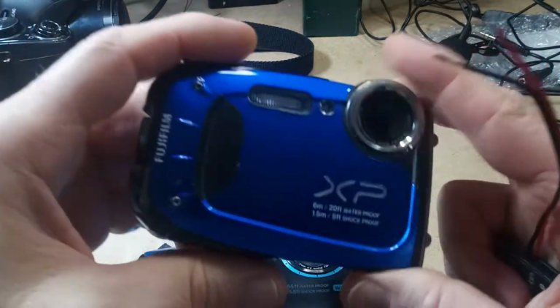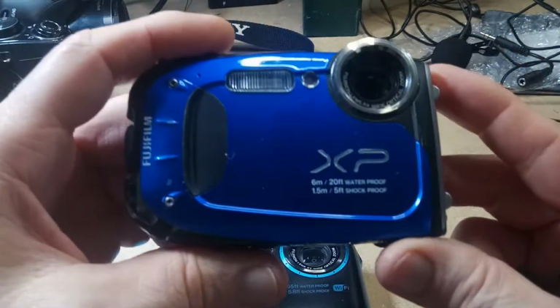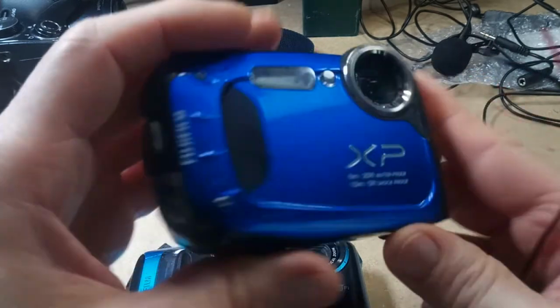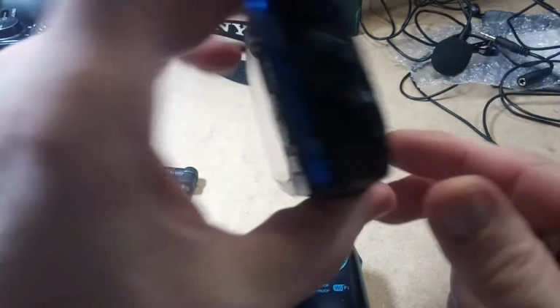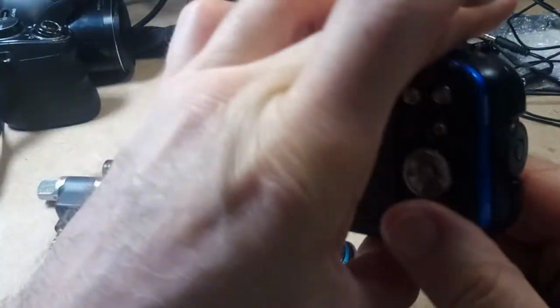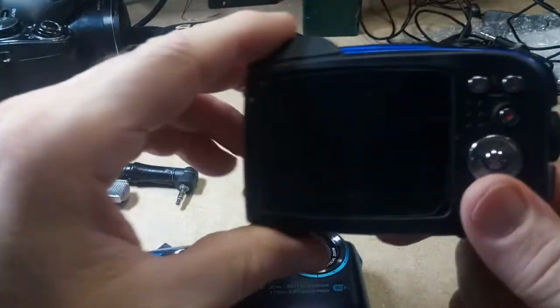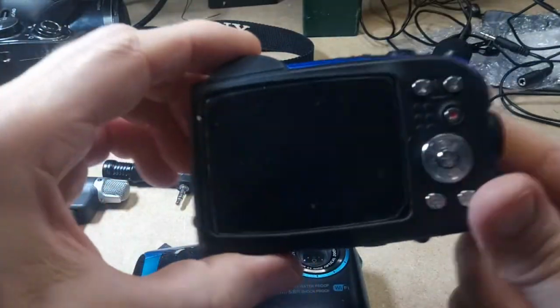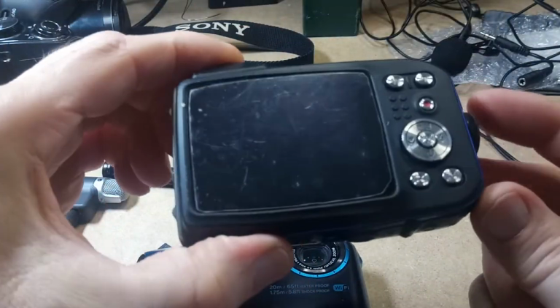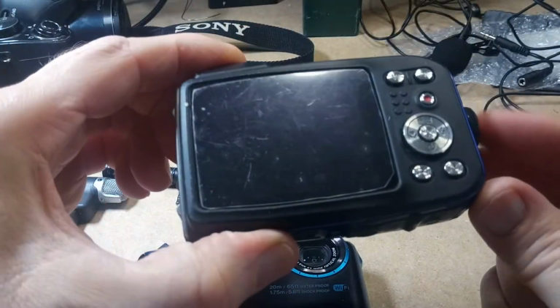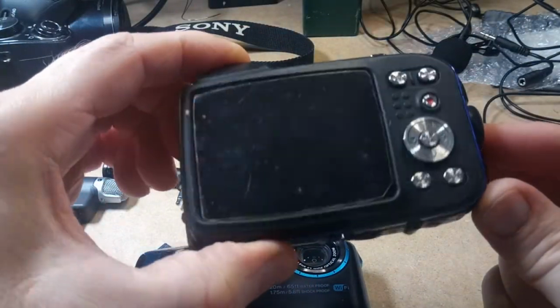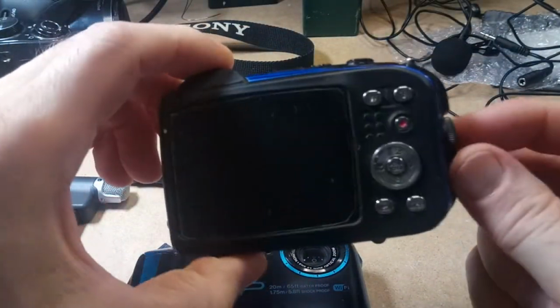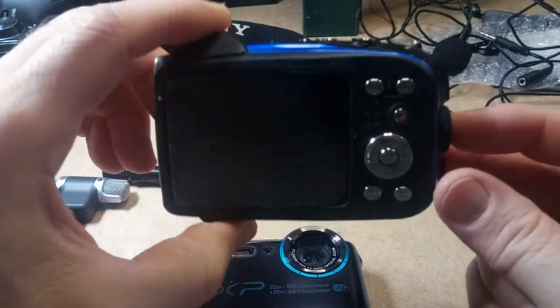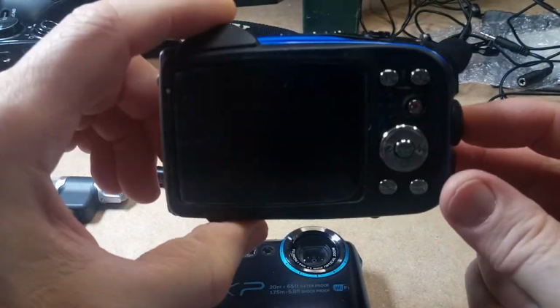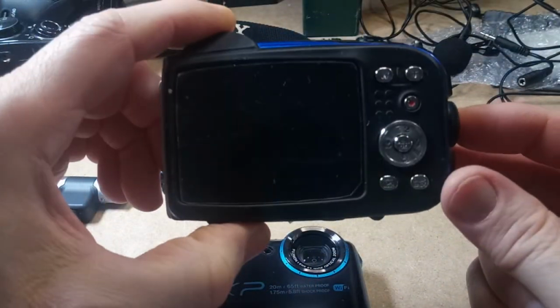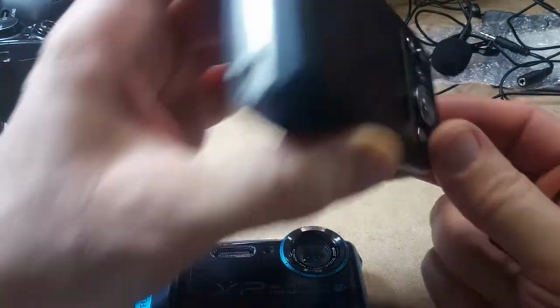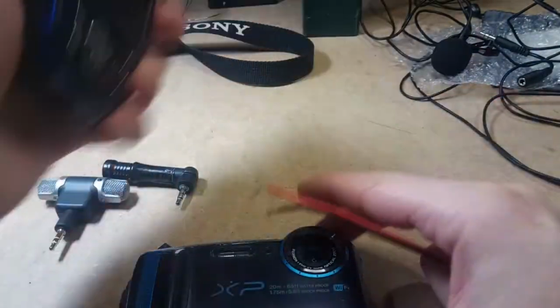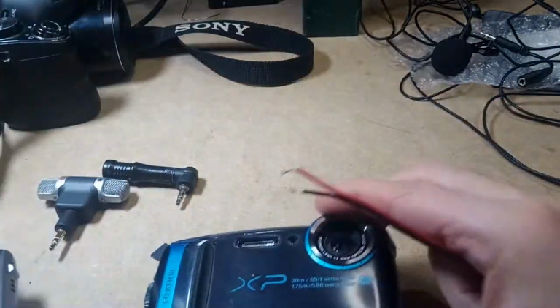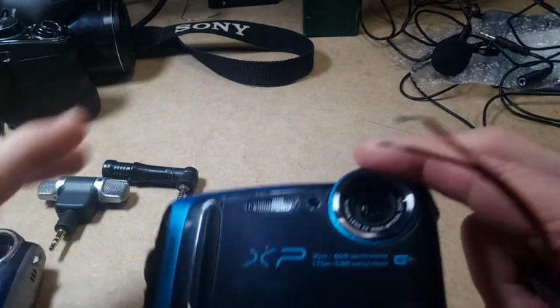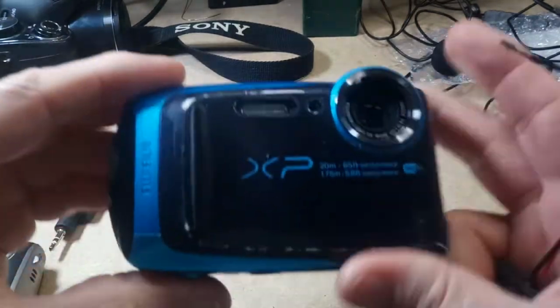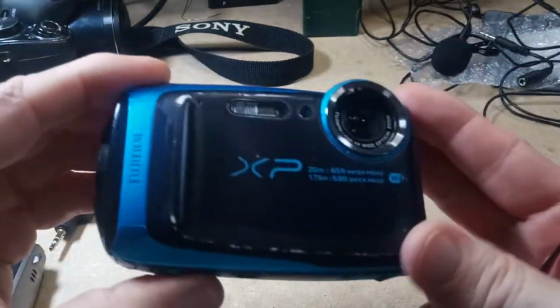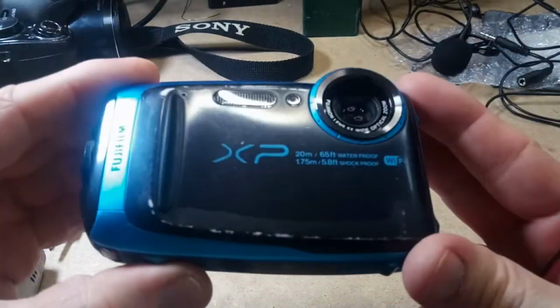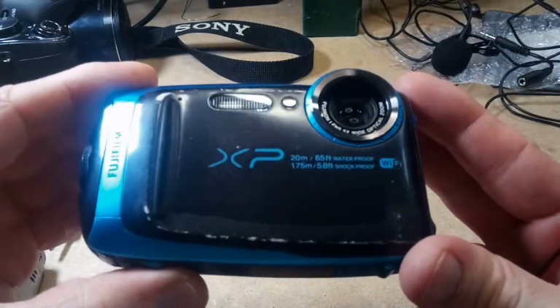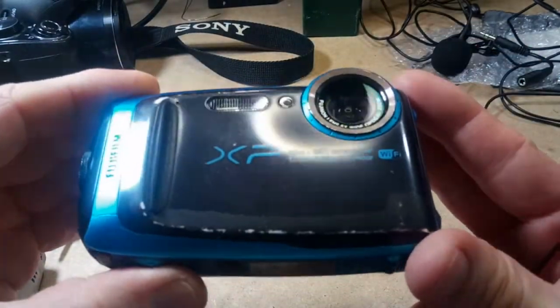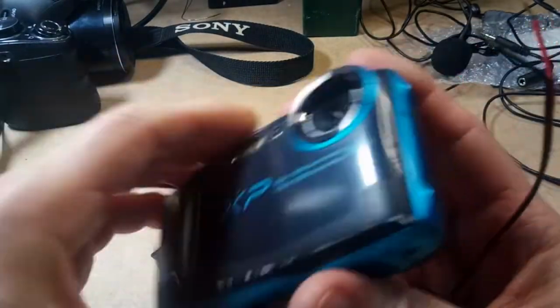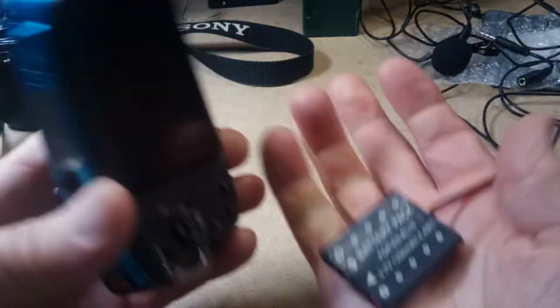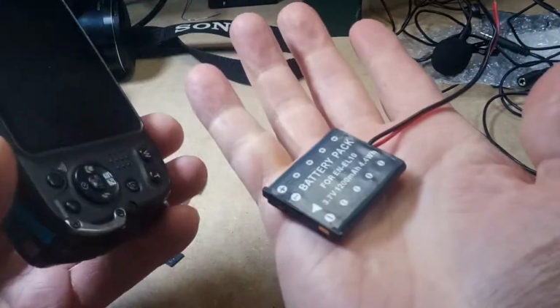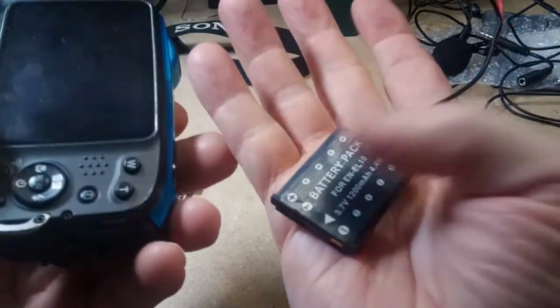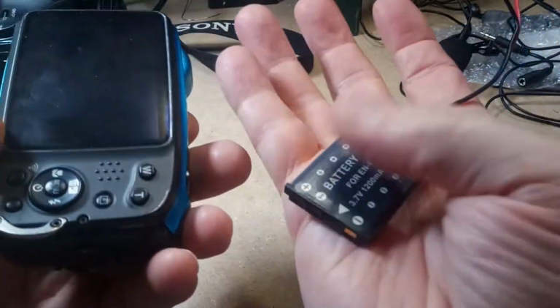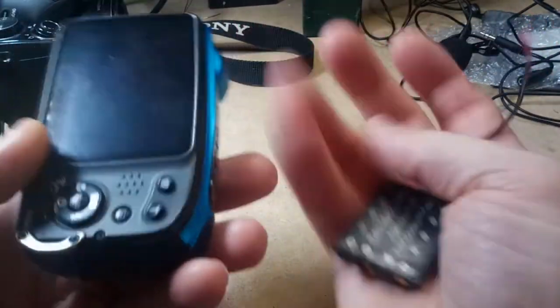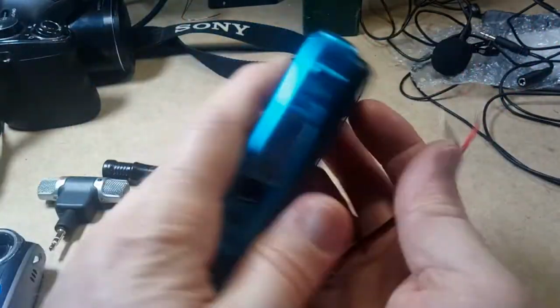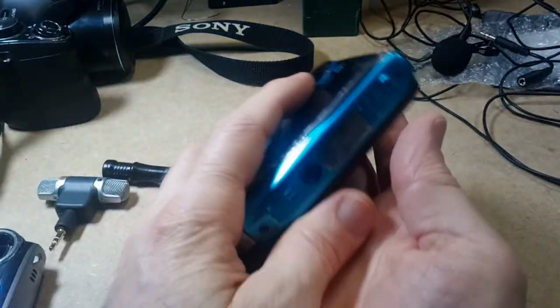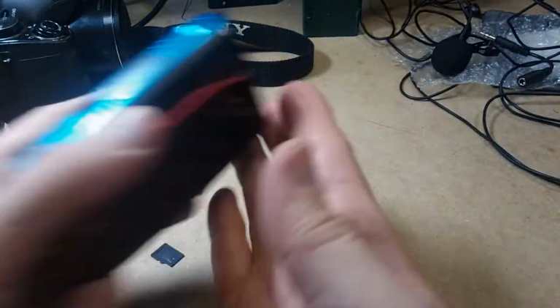This one here will actually run when it's plugged into power via USB, but this other one won't for some reason — that's pretty much why I made this dummy battery.